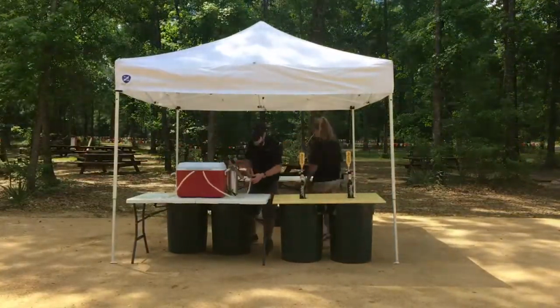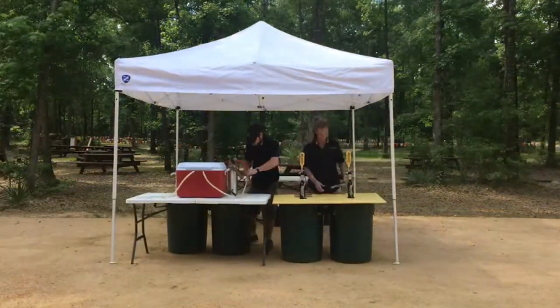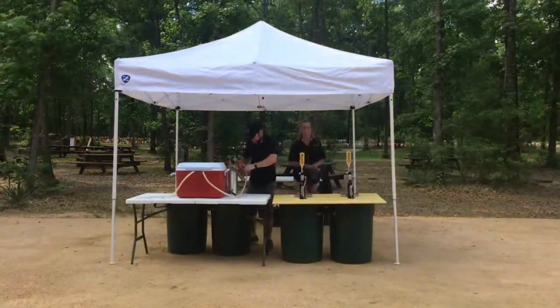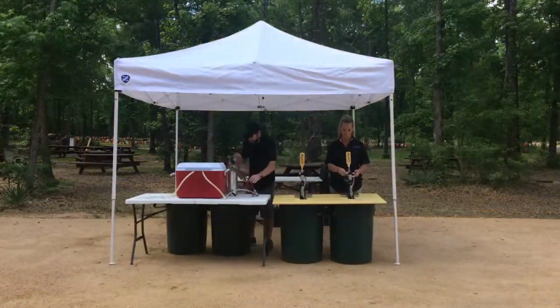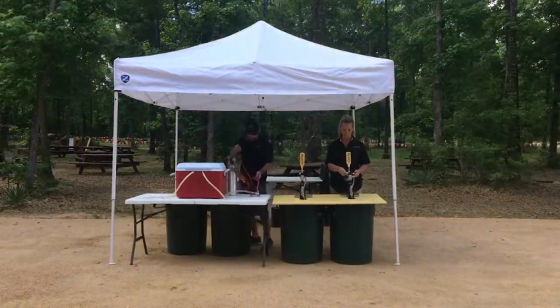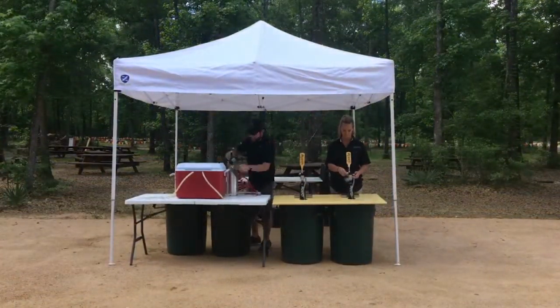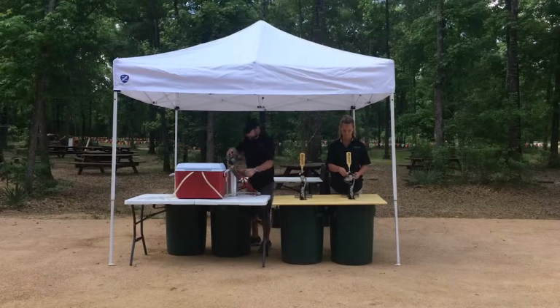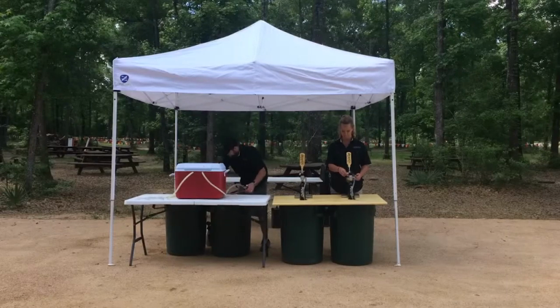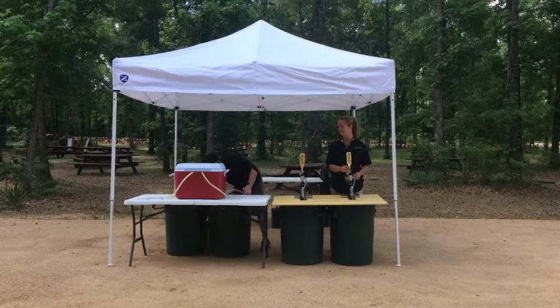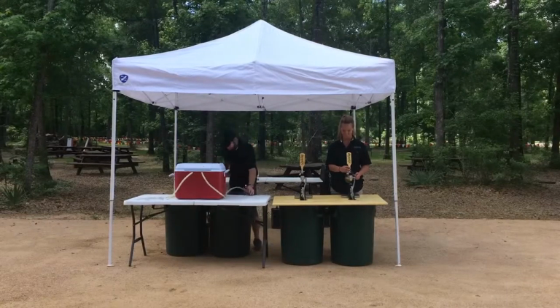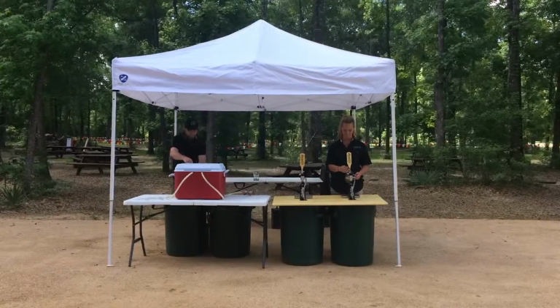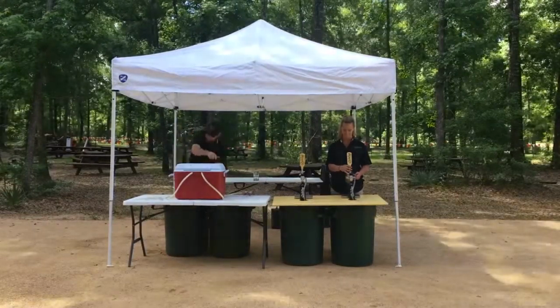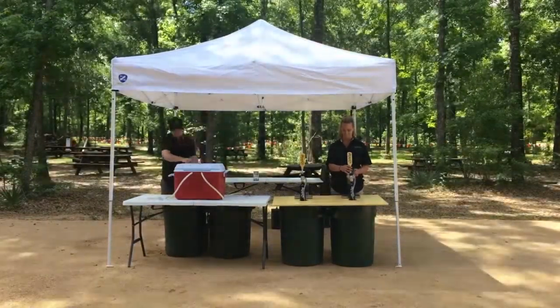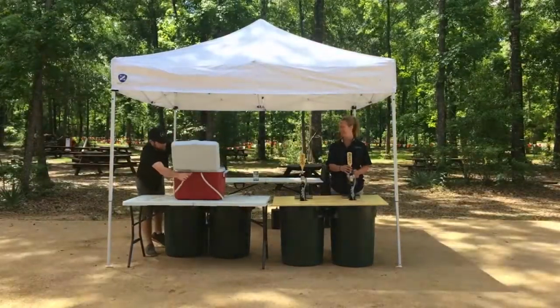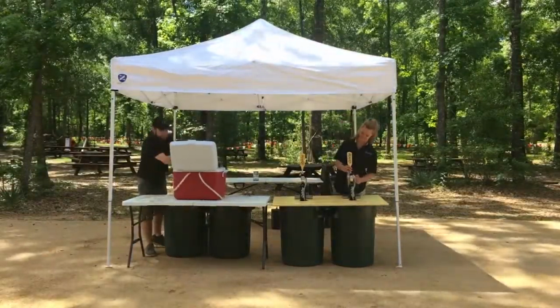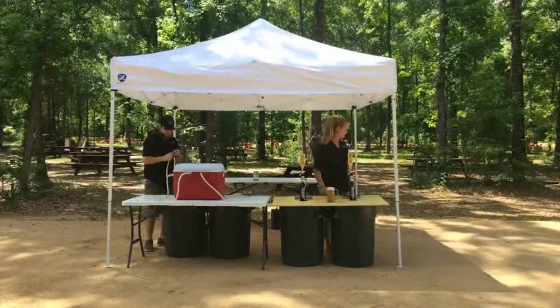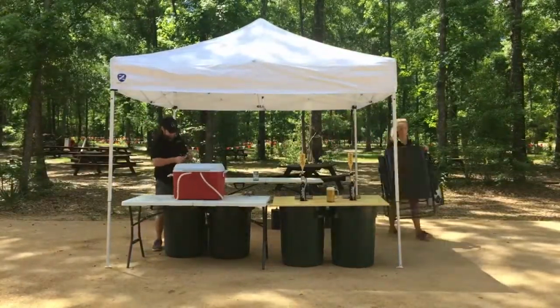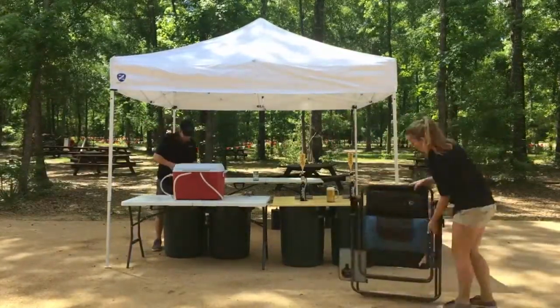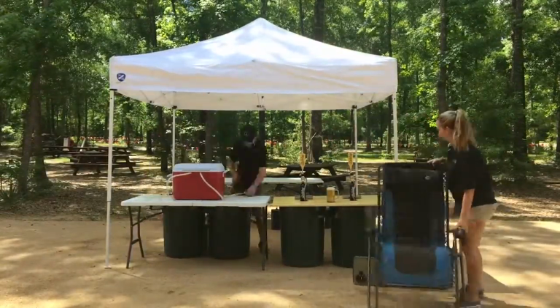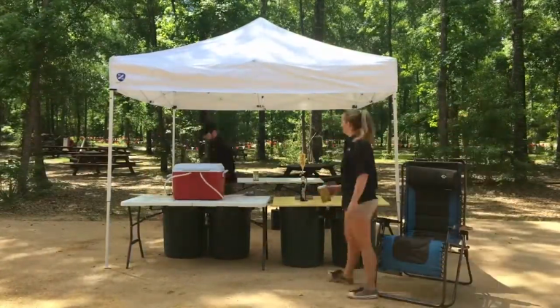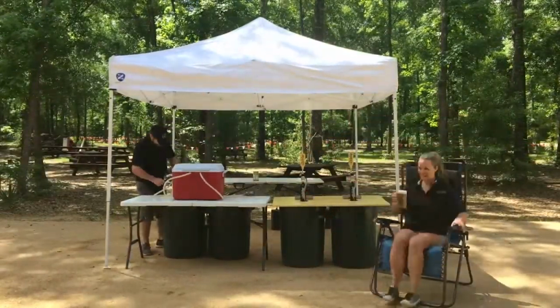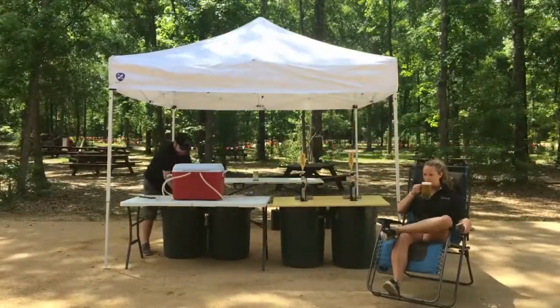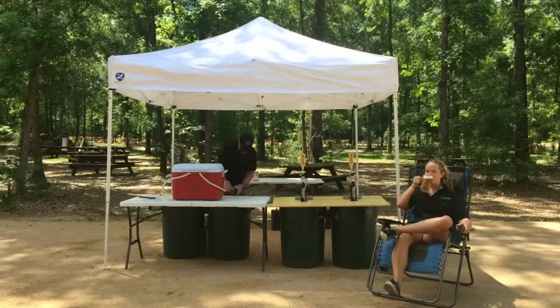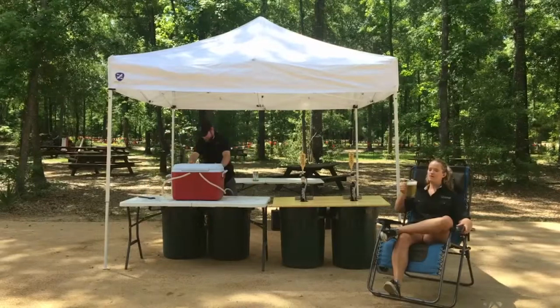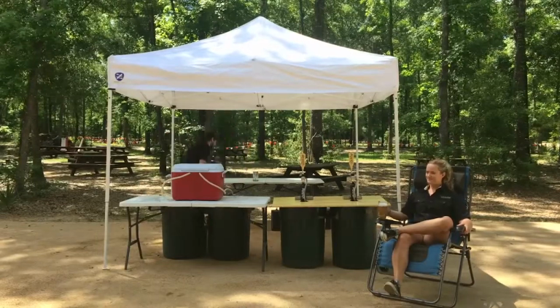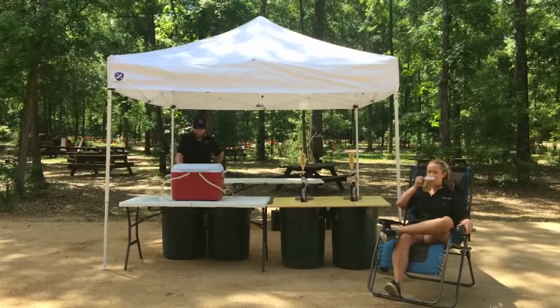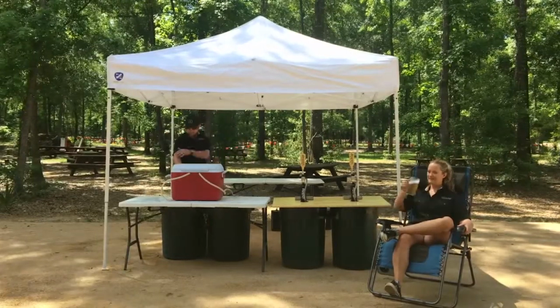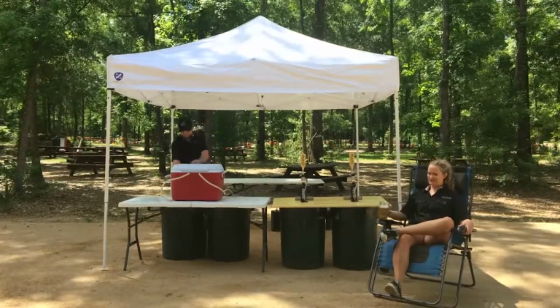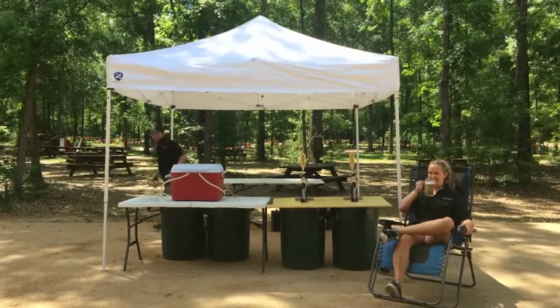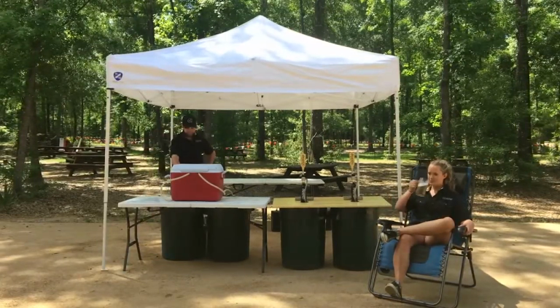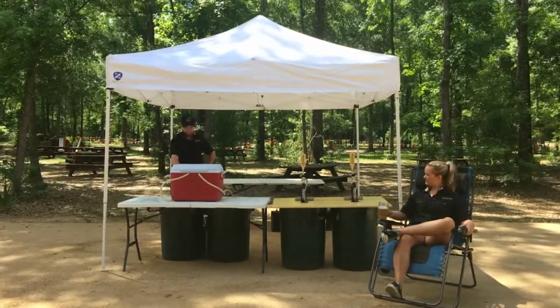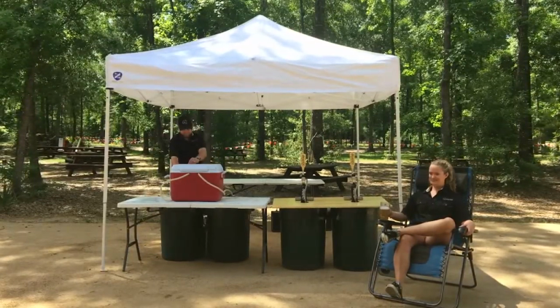With the QuickTap, setting up to serve draft beer couldn't possibly be easier. Whether you're a vendor at a beer festival or just setting up for a backyard barbecue, the QuickTap is clearly the best choice.